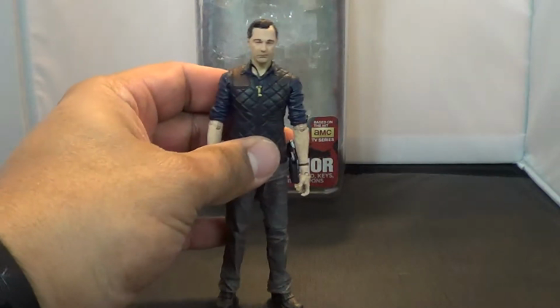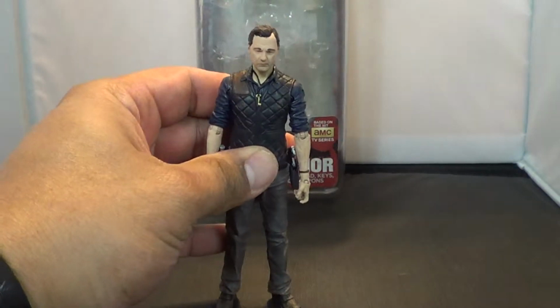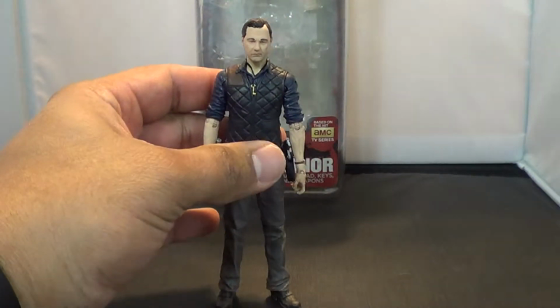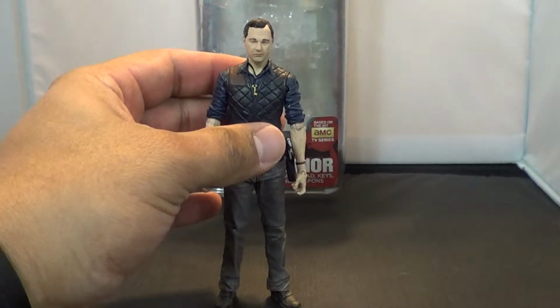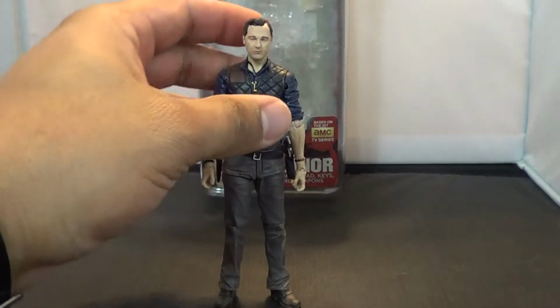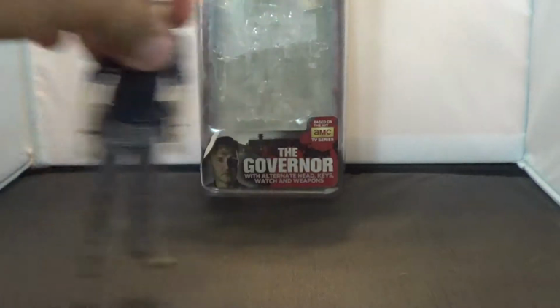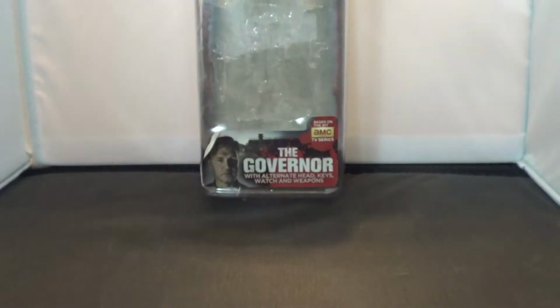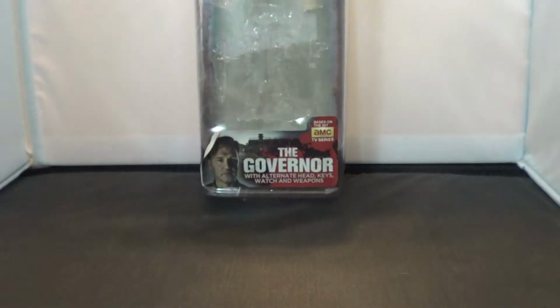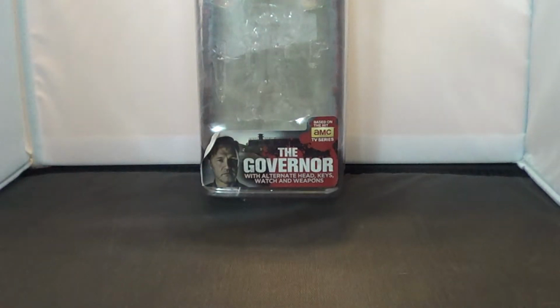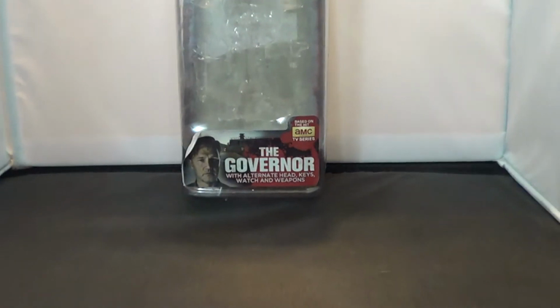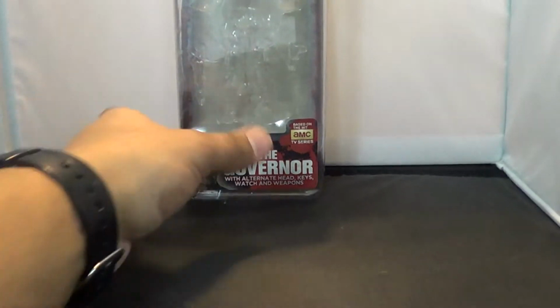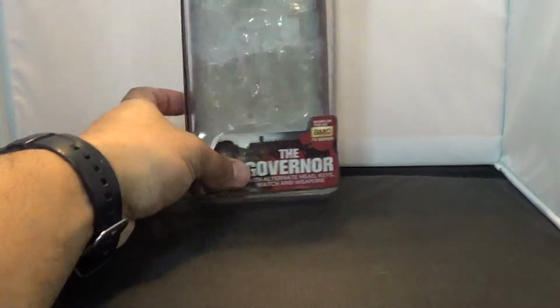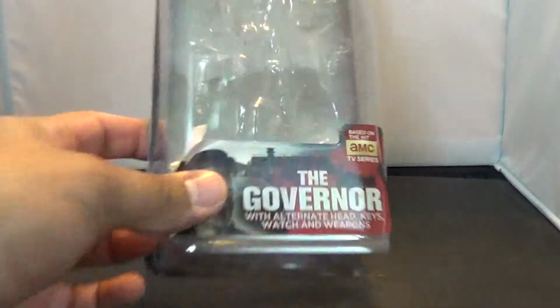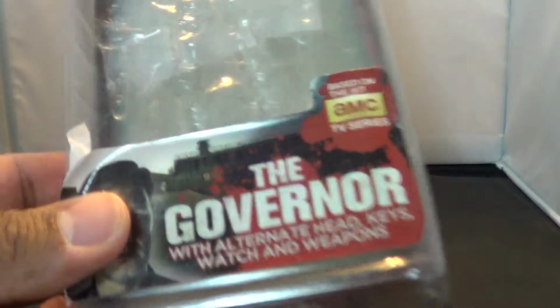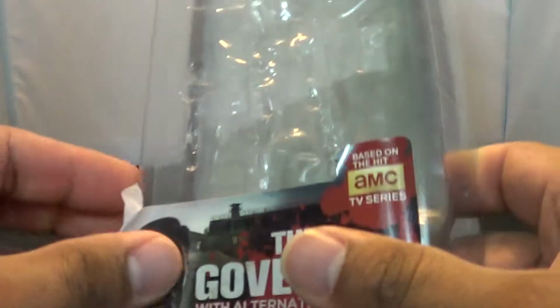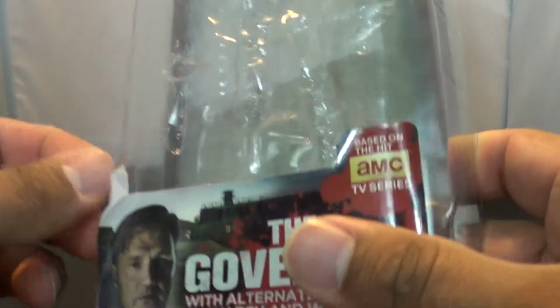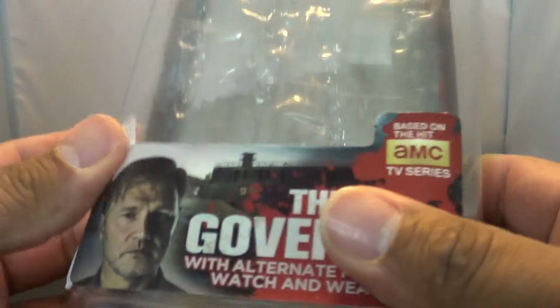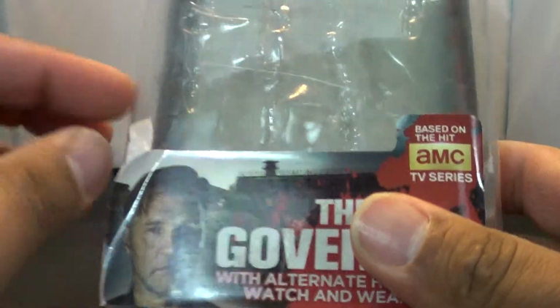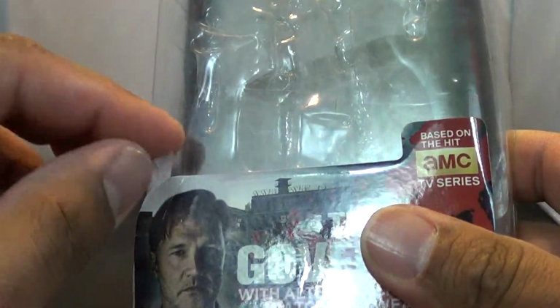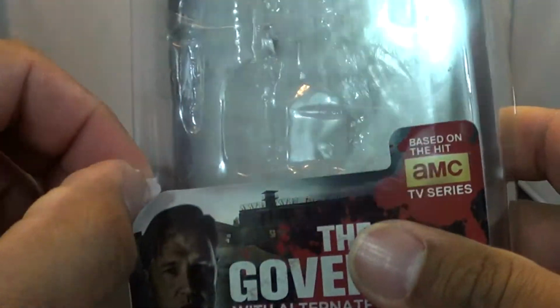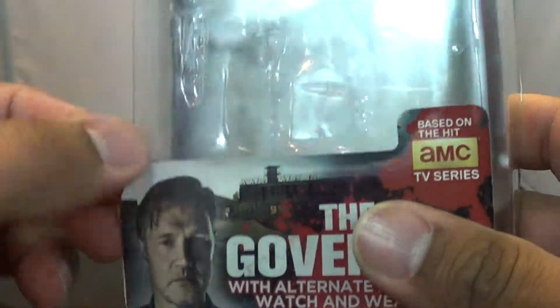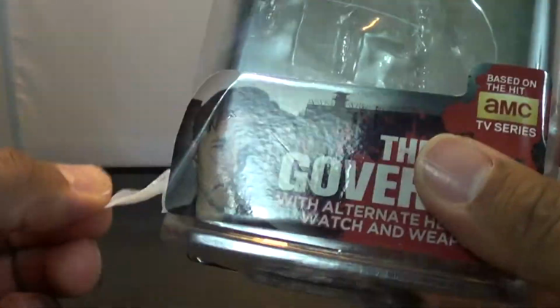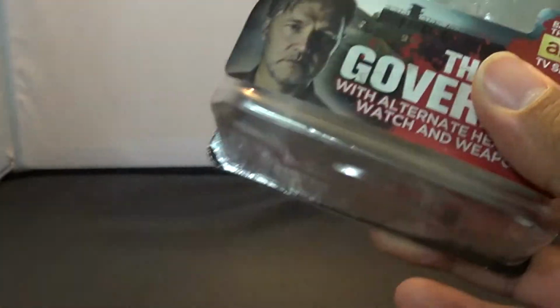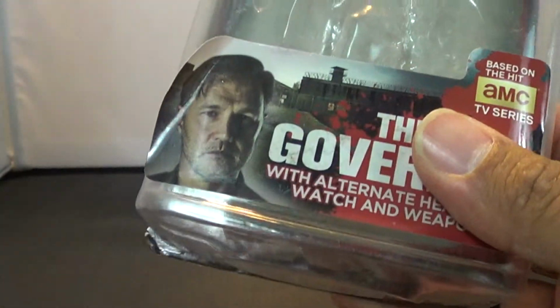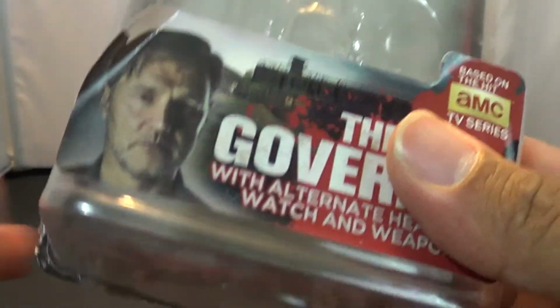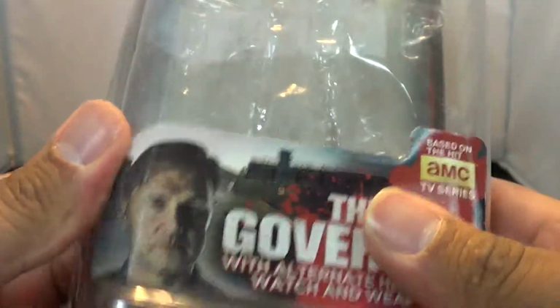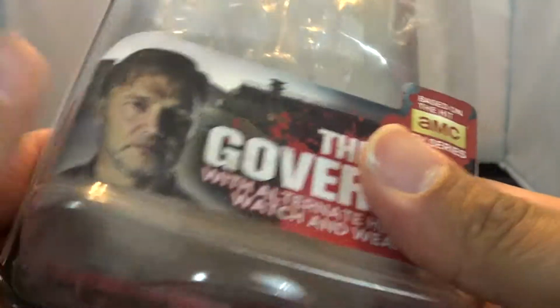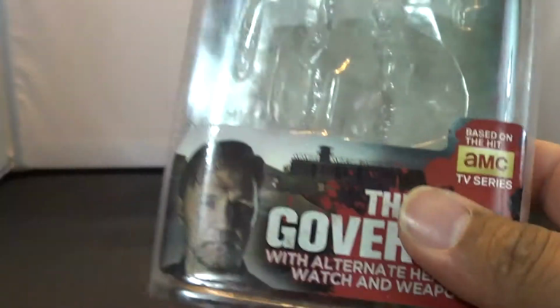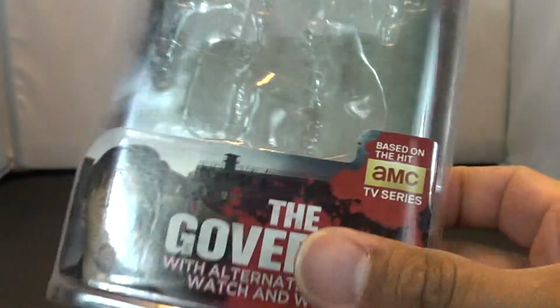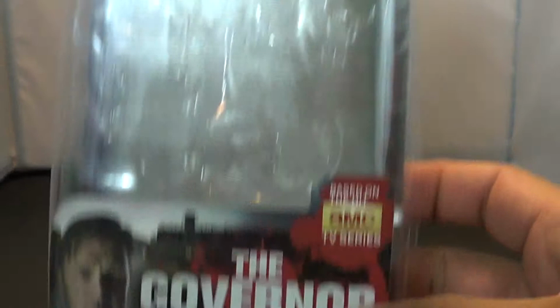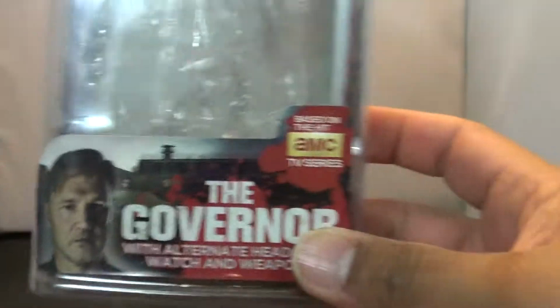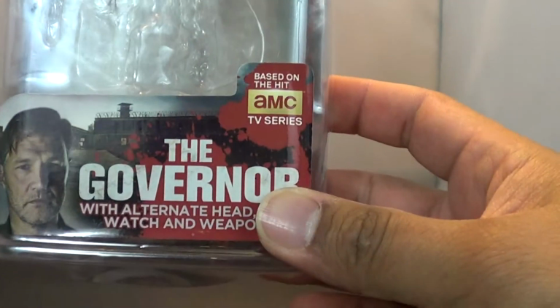Great figure, good likeness. First, let's take a look at this box it came in. Mine's looking a little ragged there — that's just a piece of the plastic. So yeah, you got the Governor.